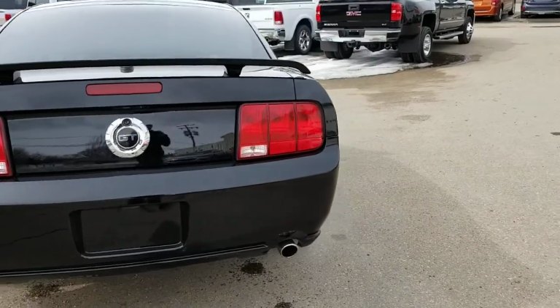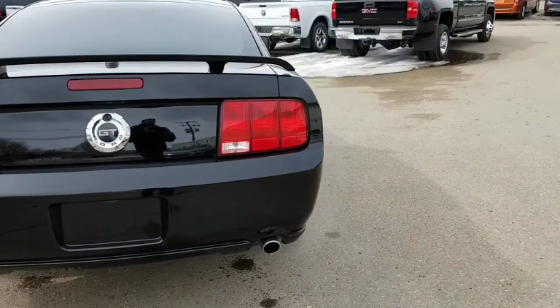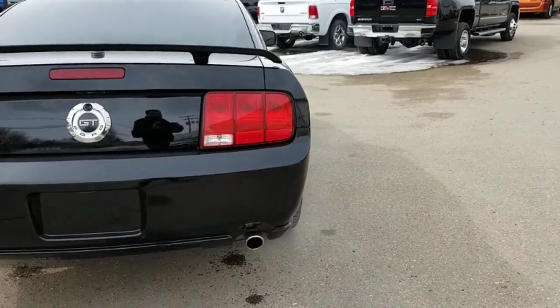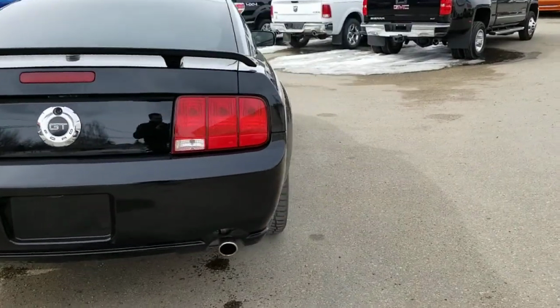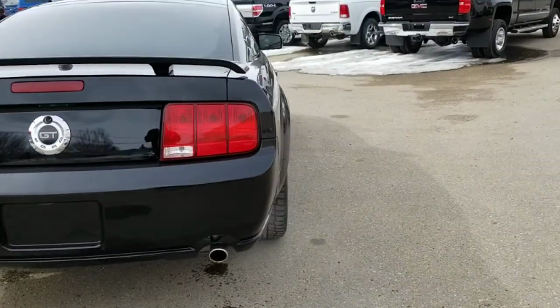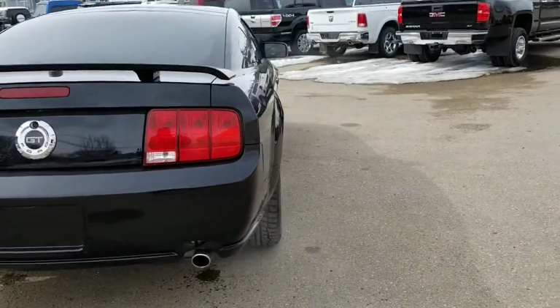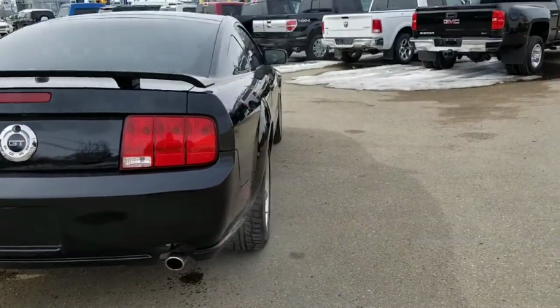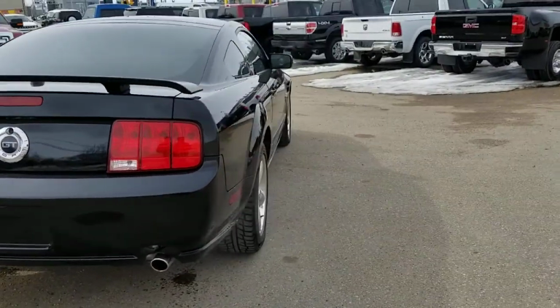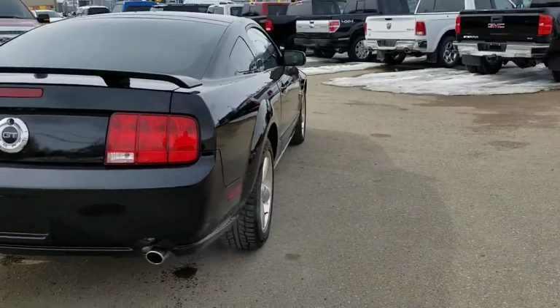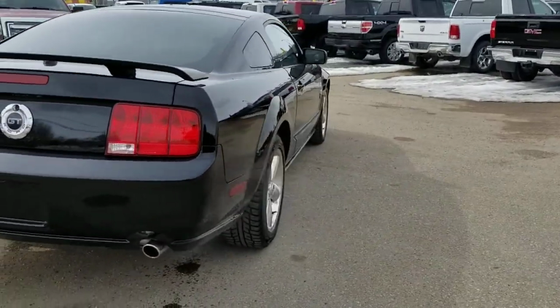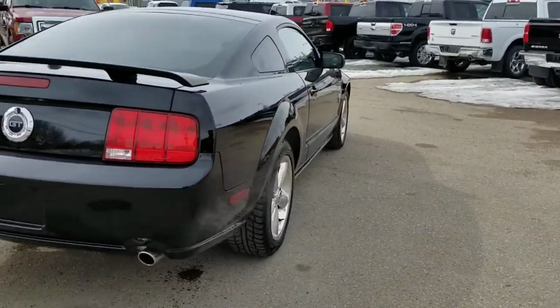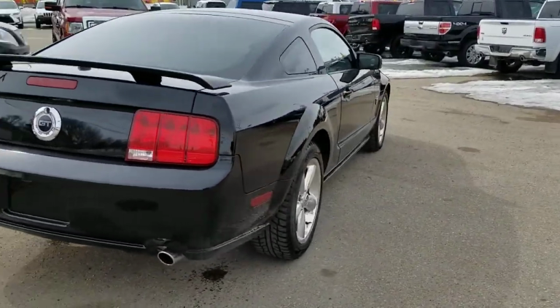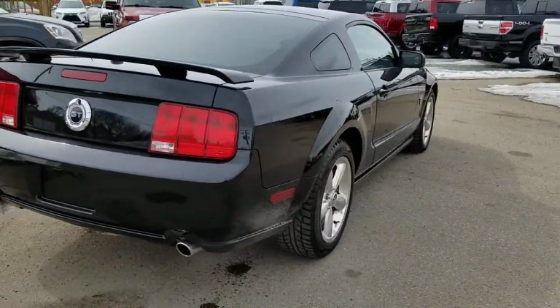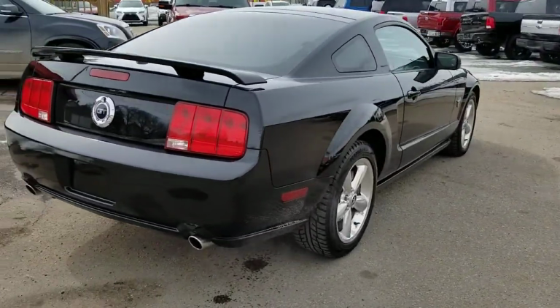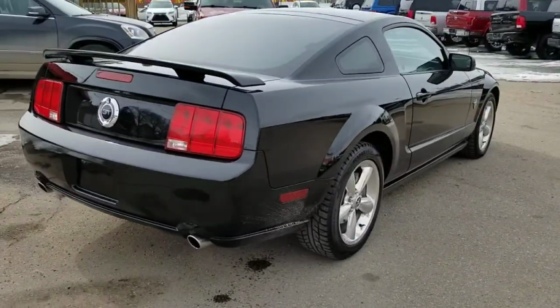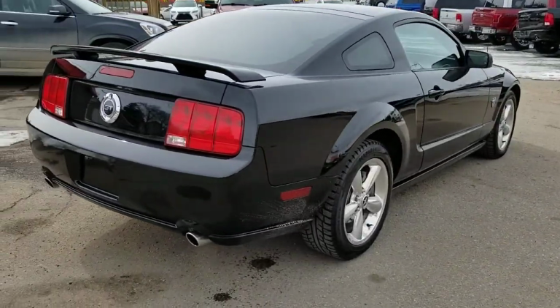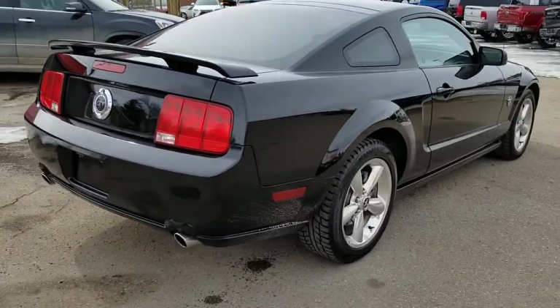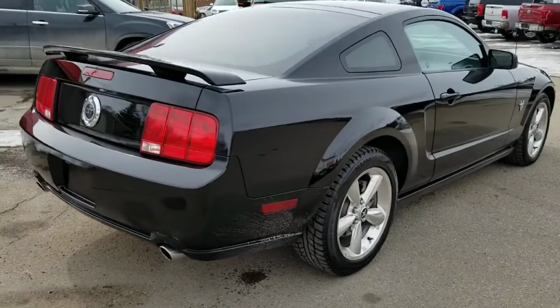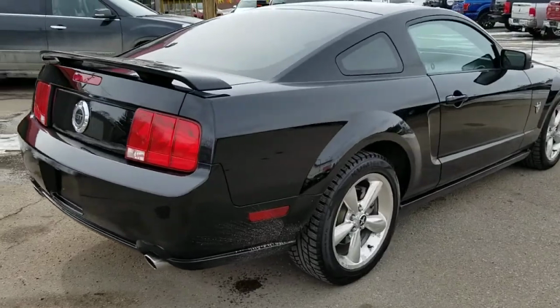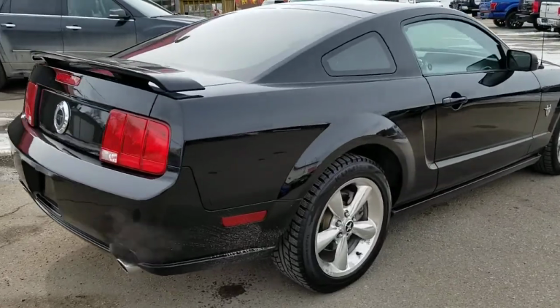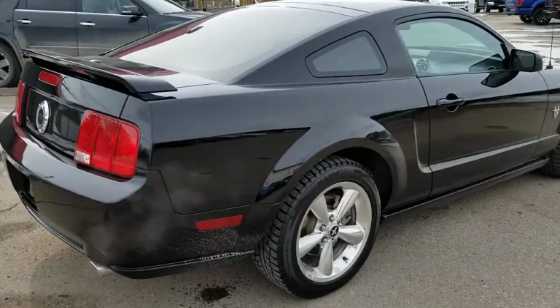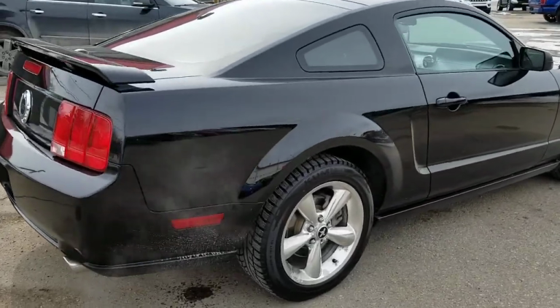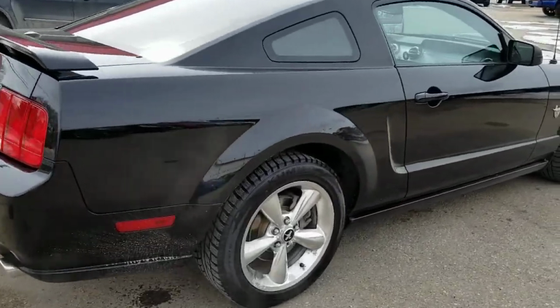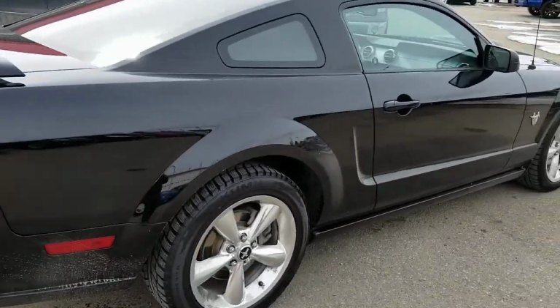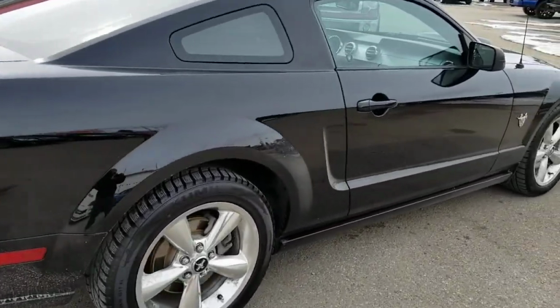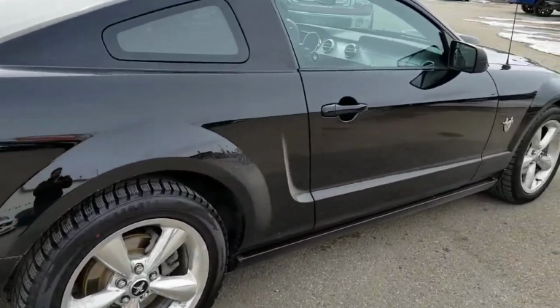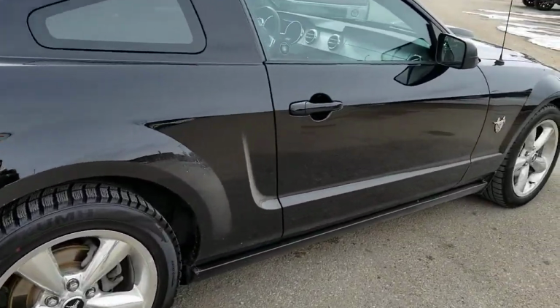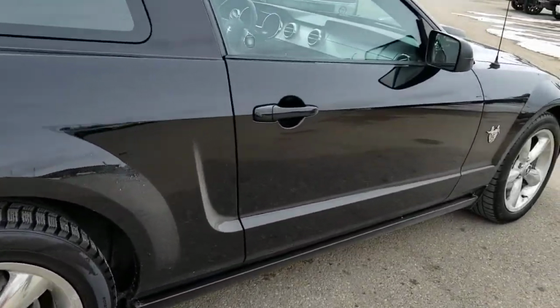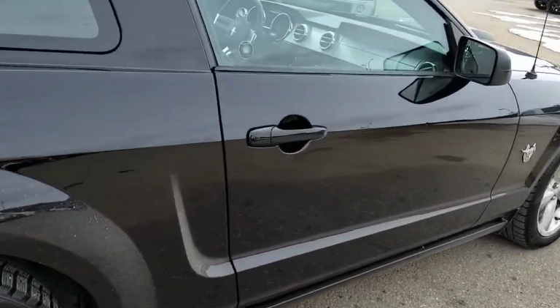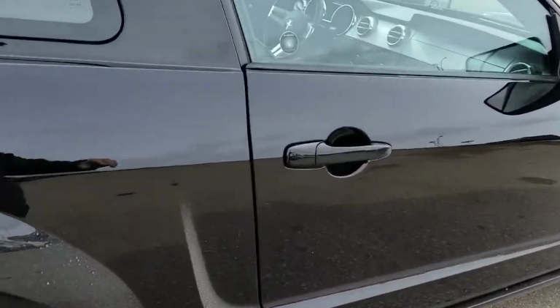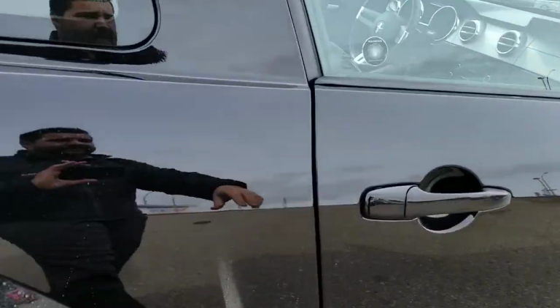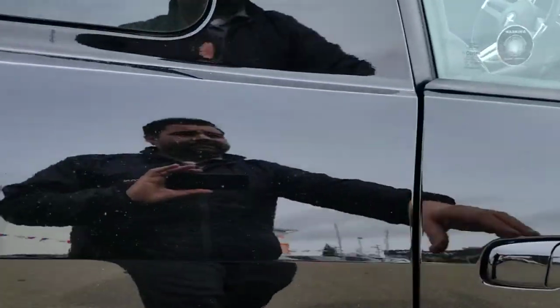Not only does this vehicle look good, it's also been fully inspected and reconditioned by our journeyman technicians. Take a peek inside this one.